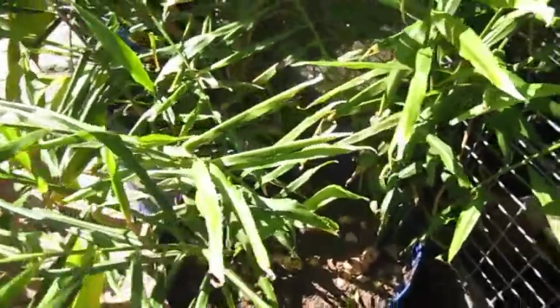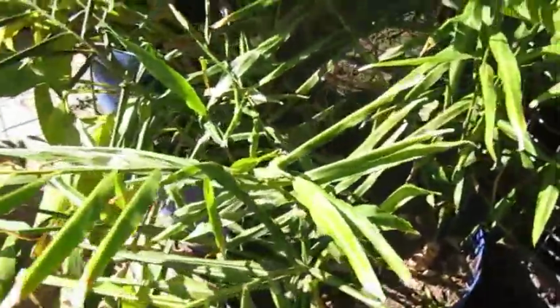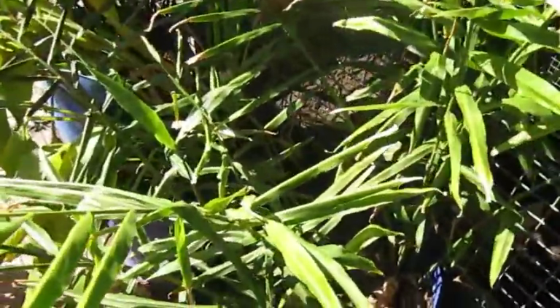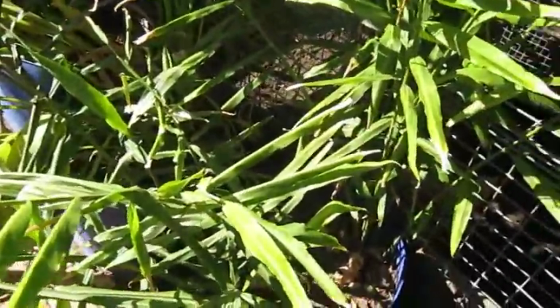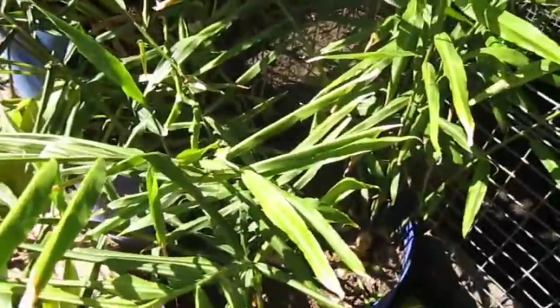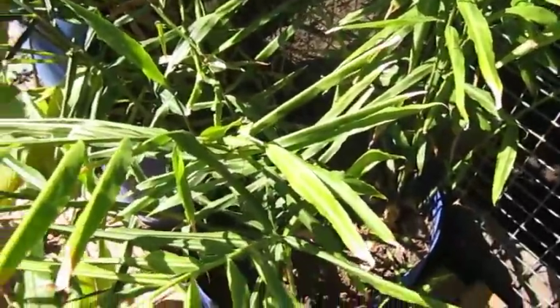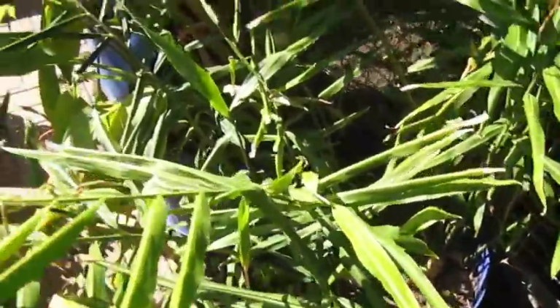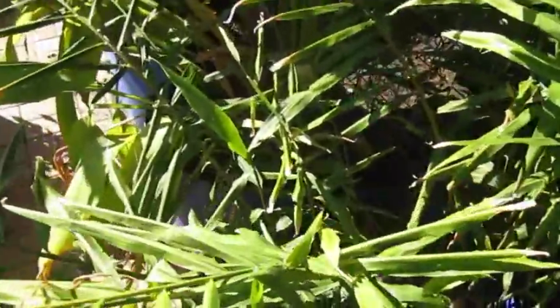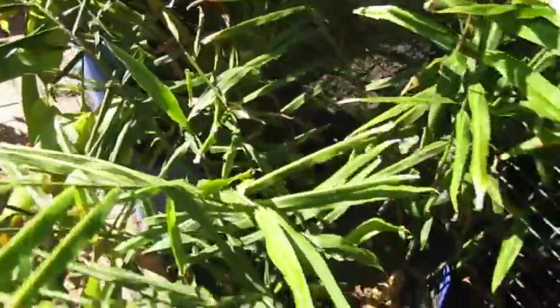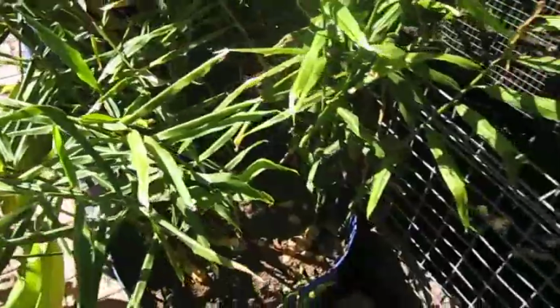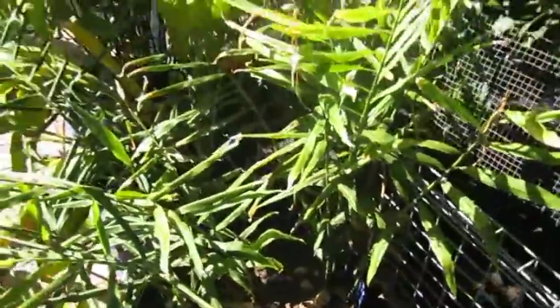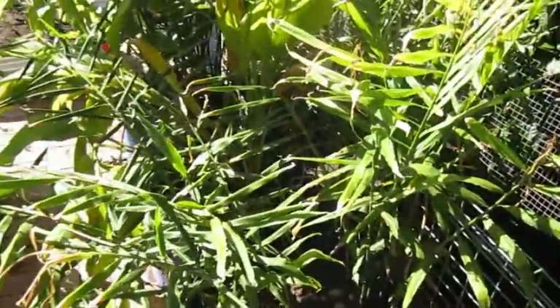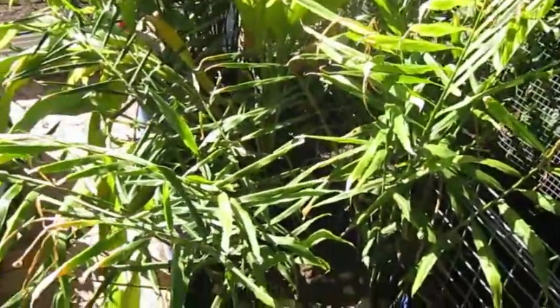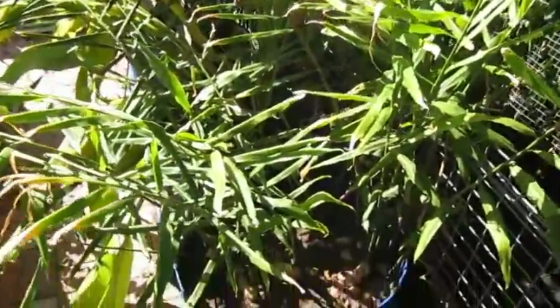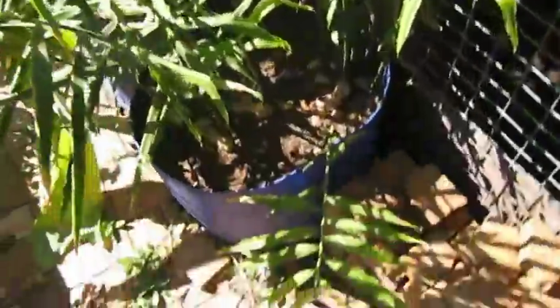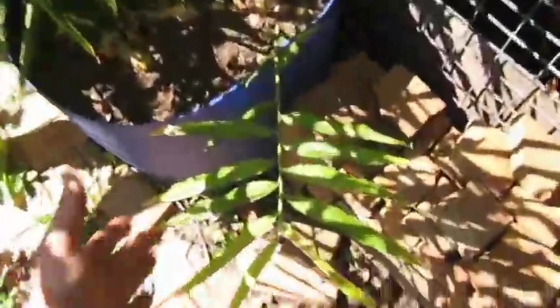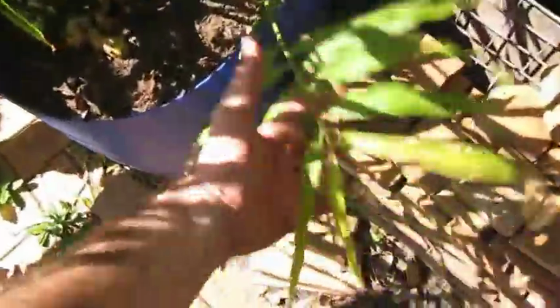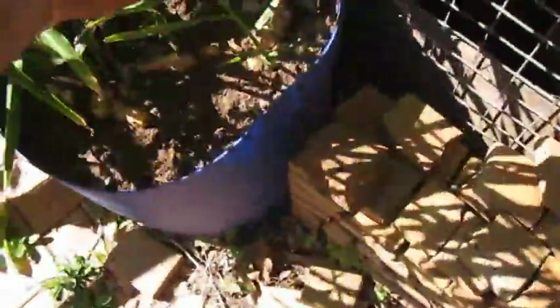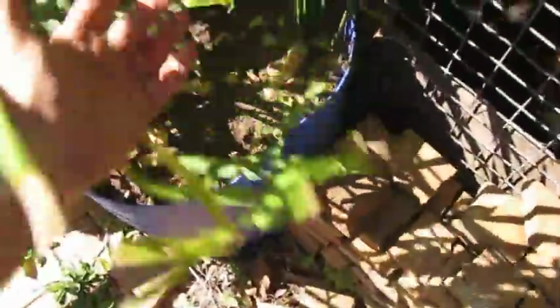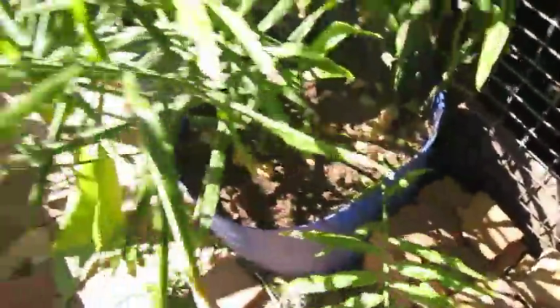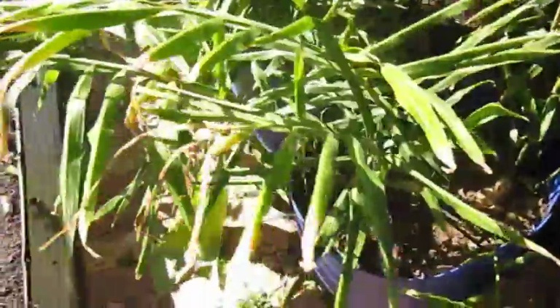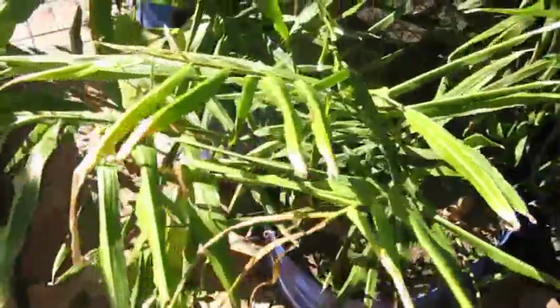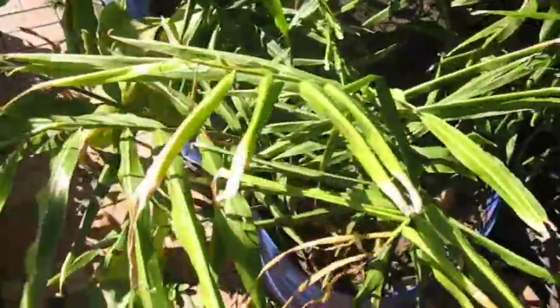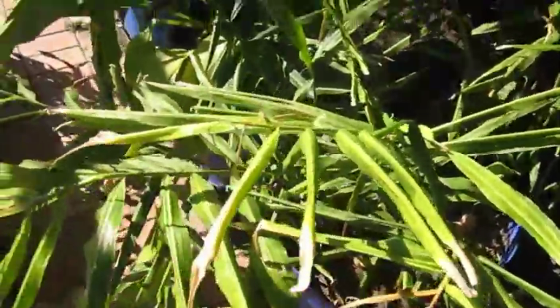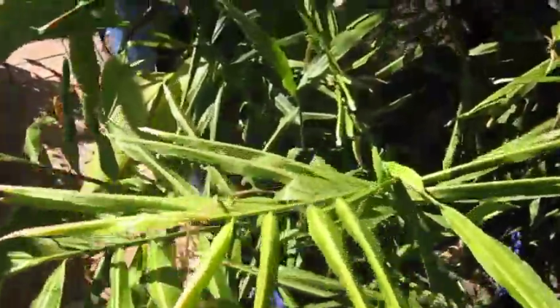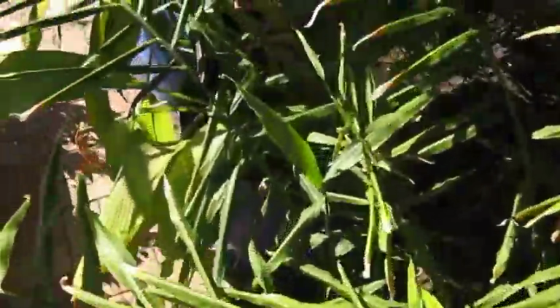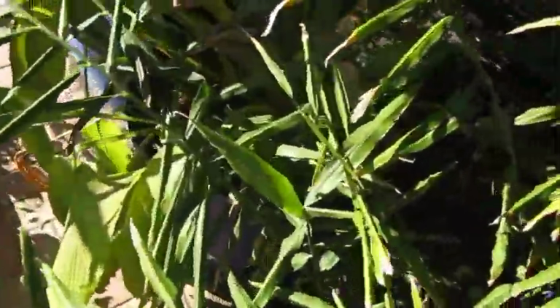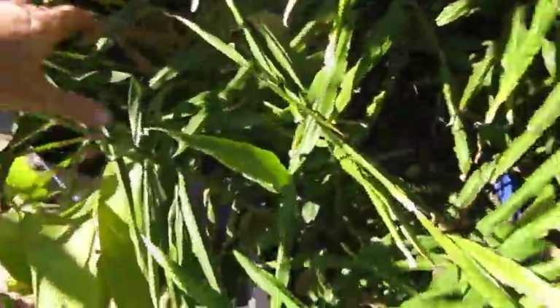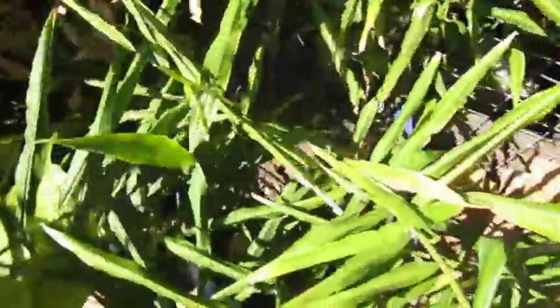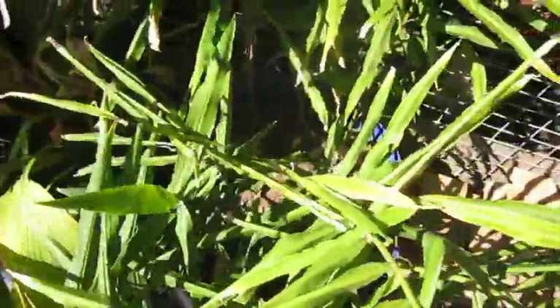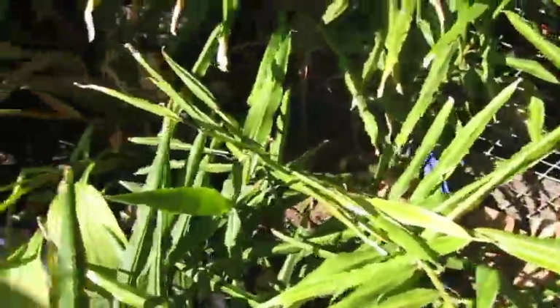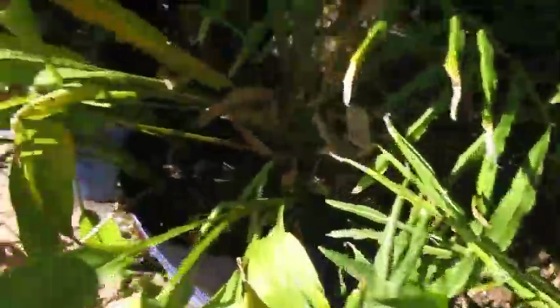We're going to harvest the ginger and the turmeric. It may not look like it, but you can sort of tell by this one they're not looking that happy — they're sort of falling over. They don't handle the cold too well, so we figured we might as well harvest them now.